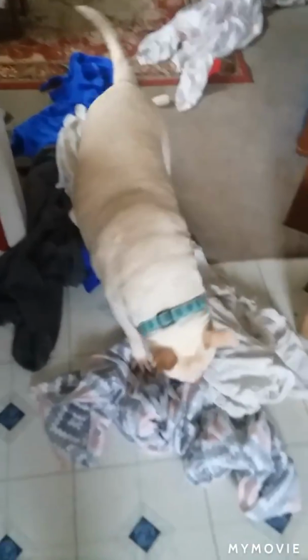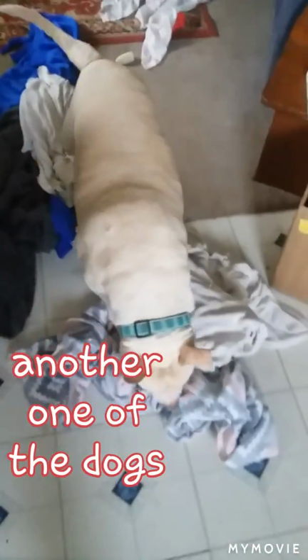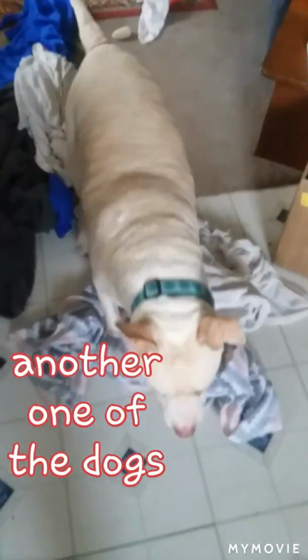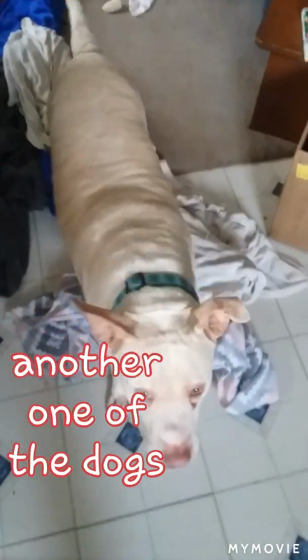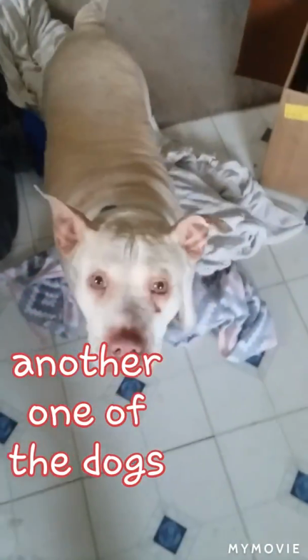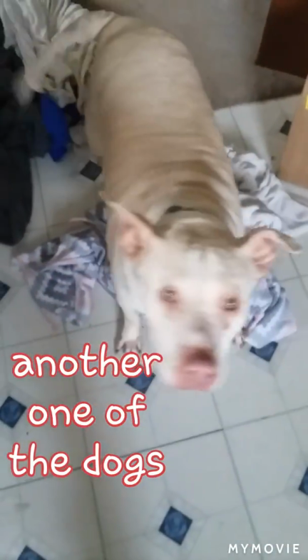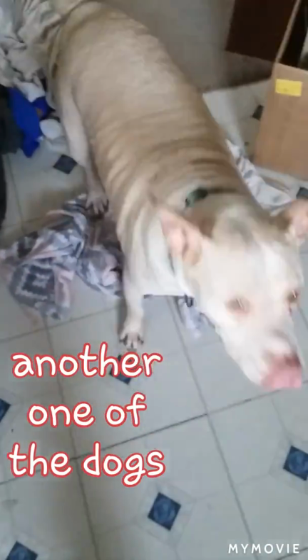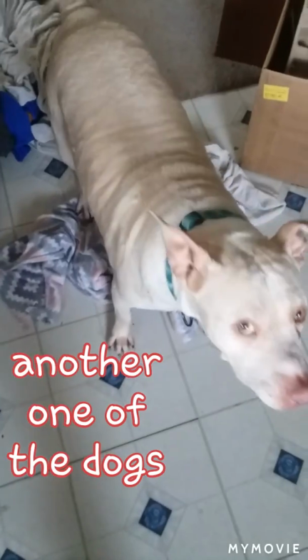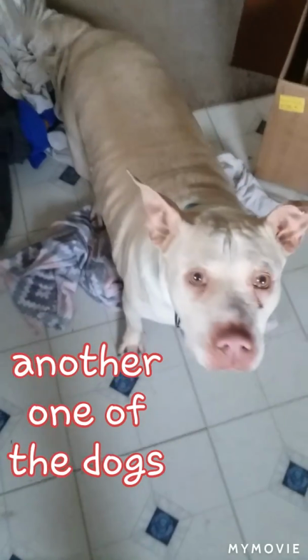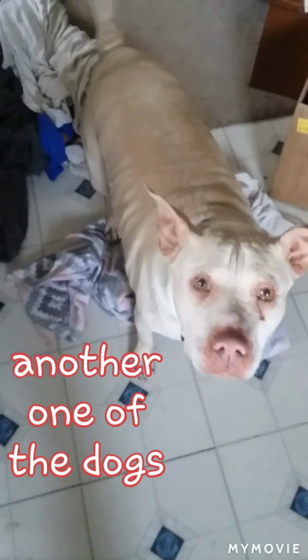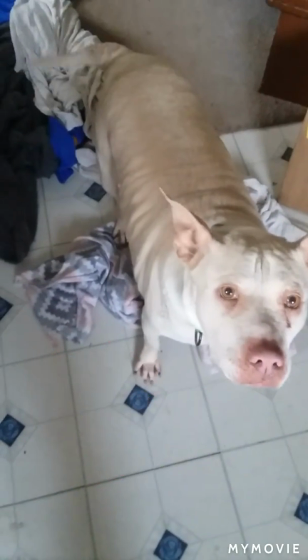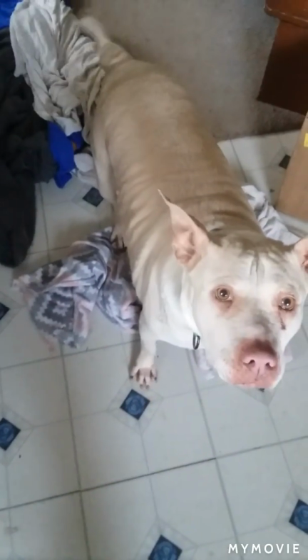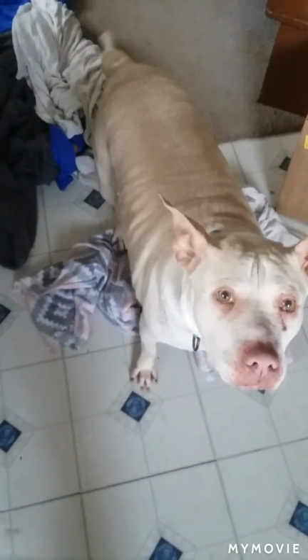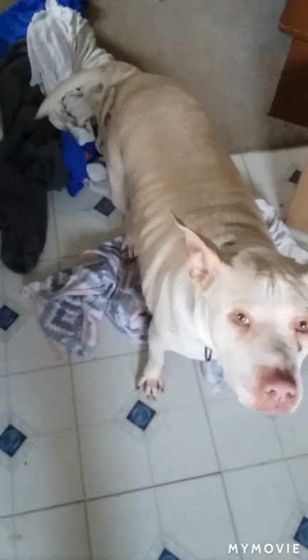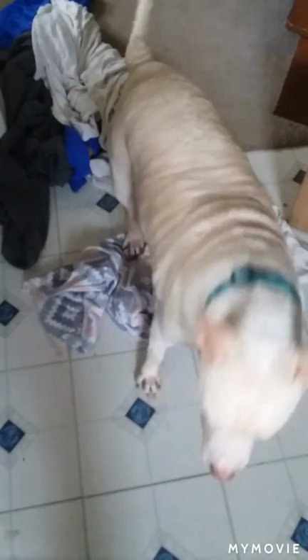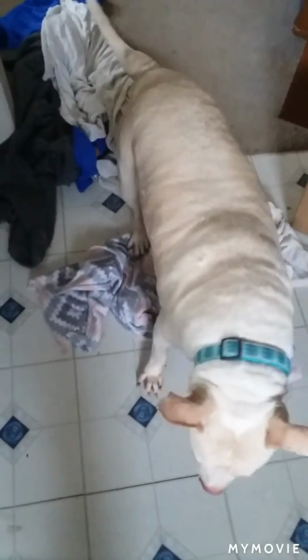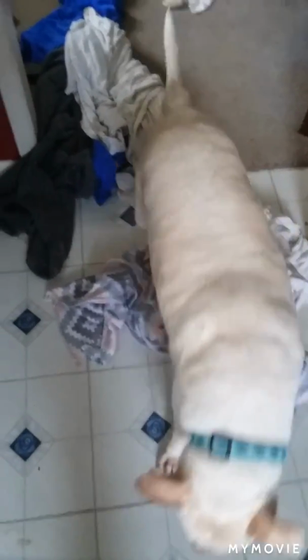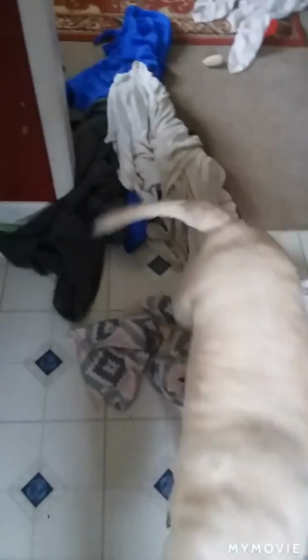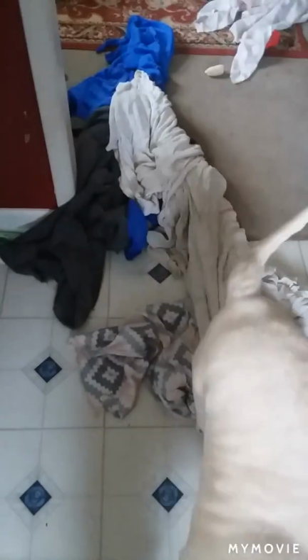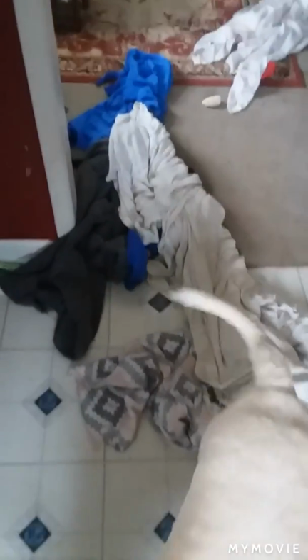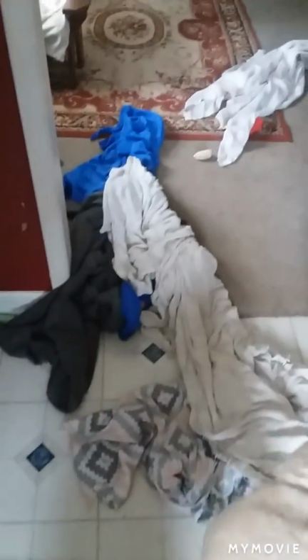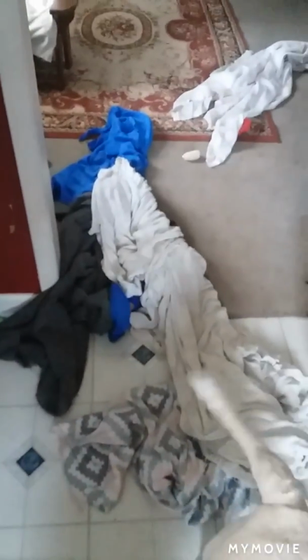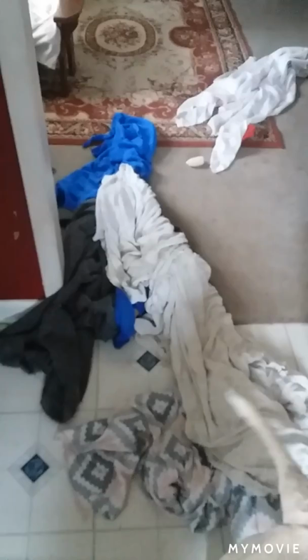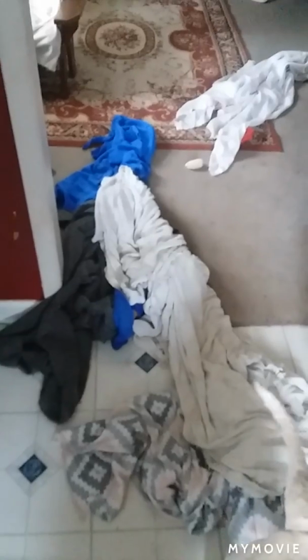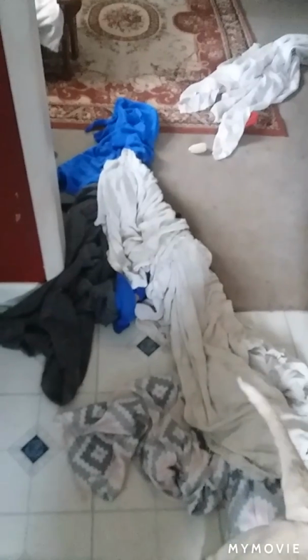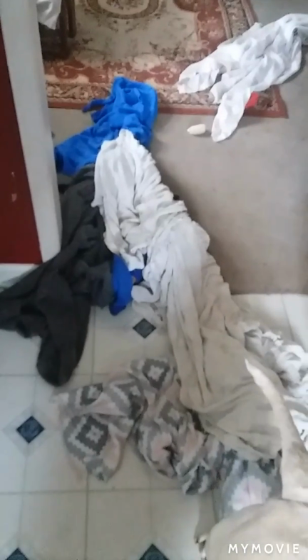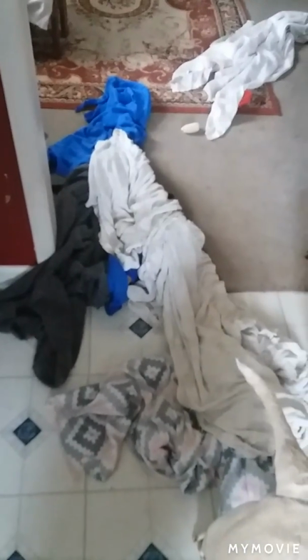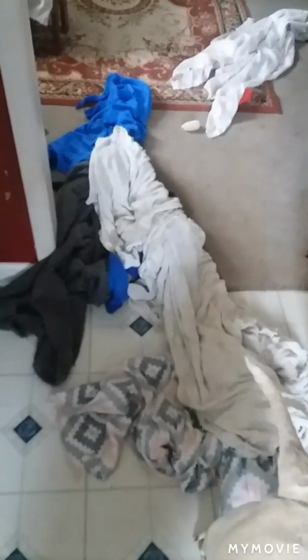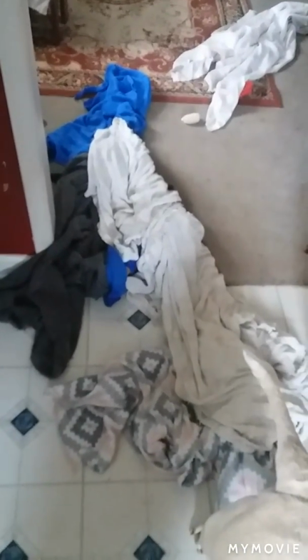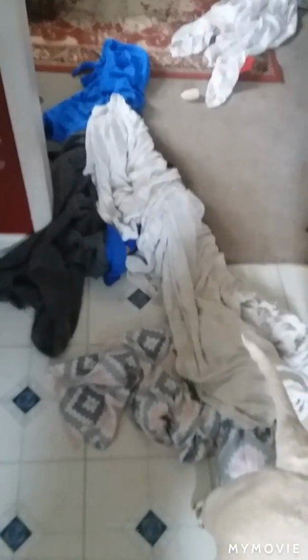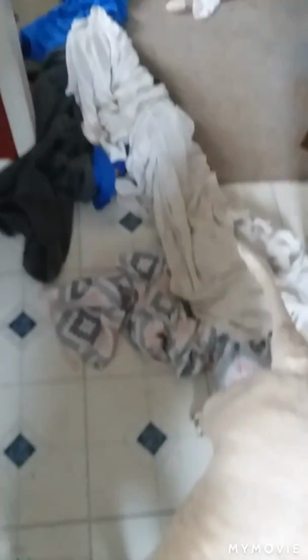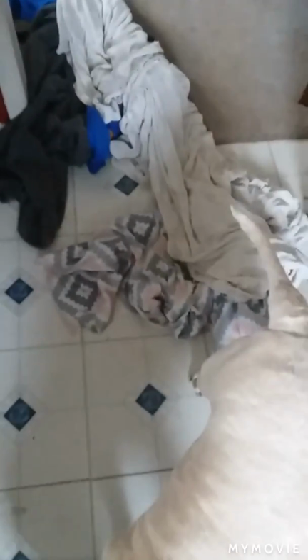This is Rize — say hi, Rize! She has taken all of her blankets out of her kennel and dragged them in here.